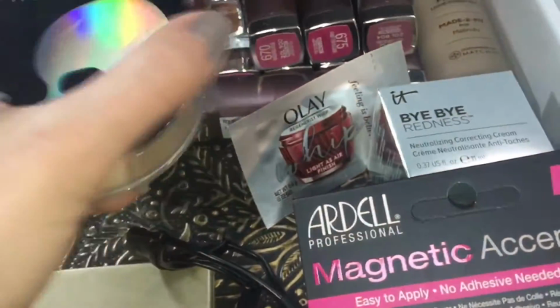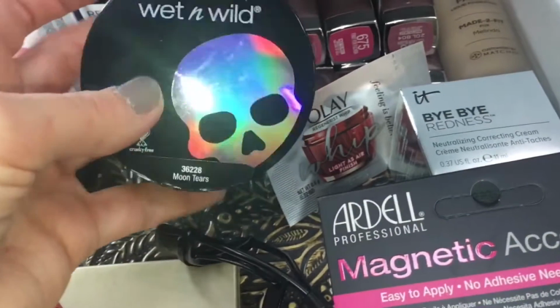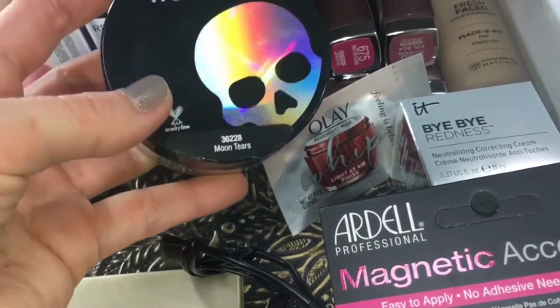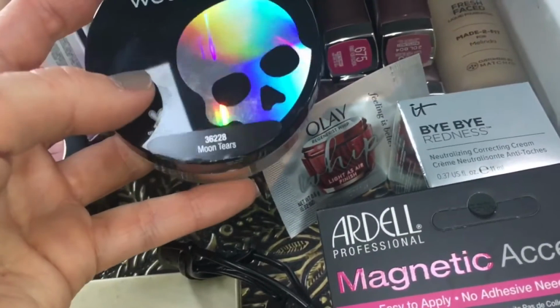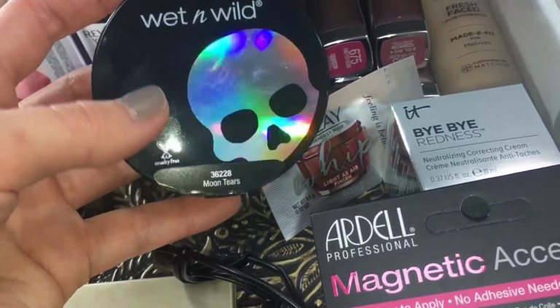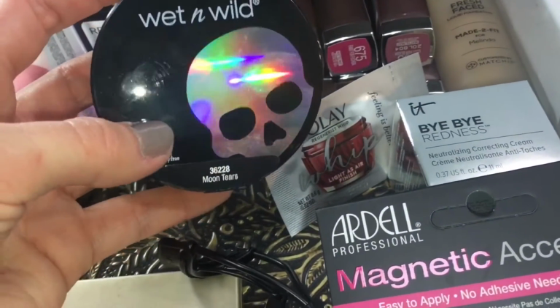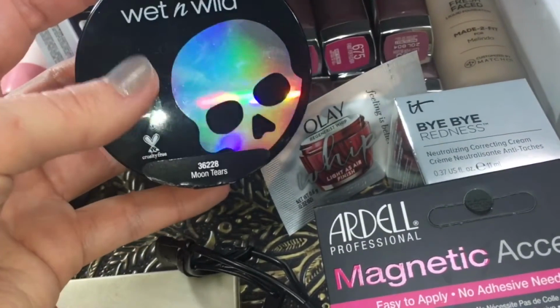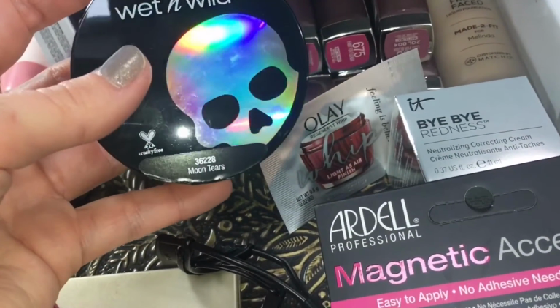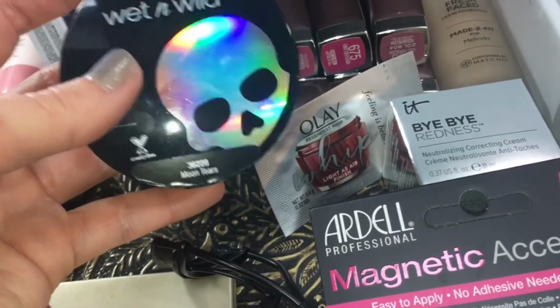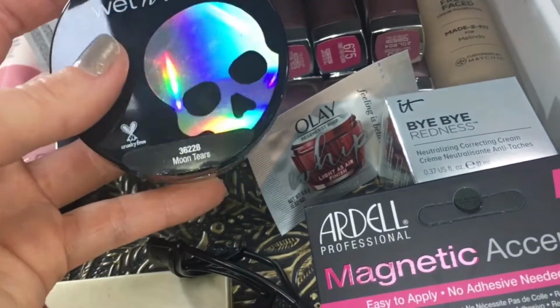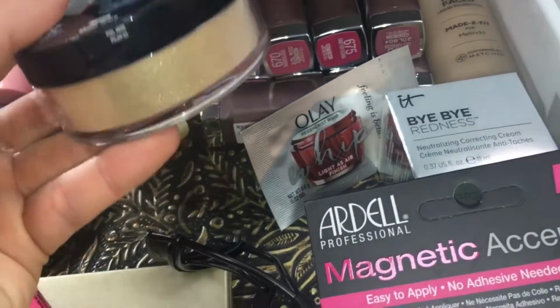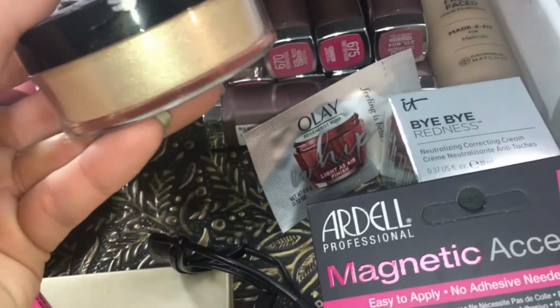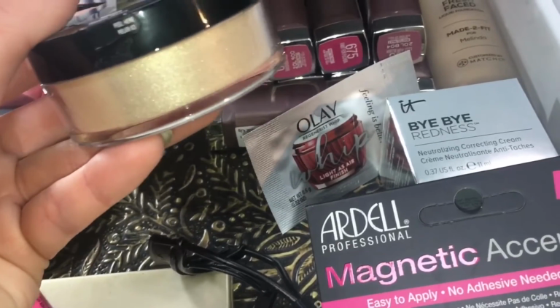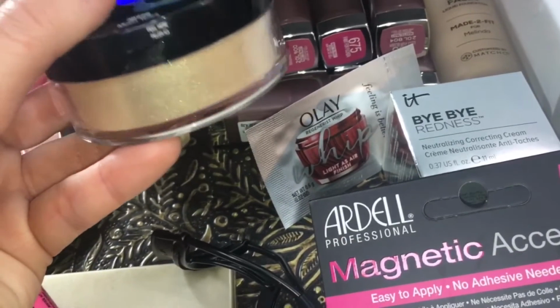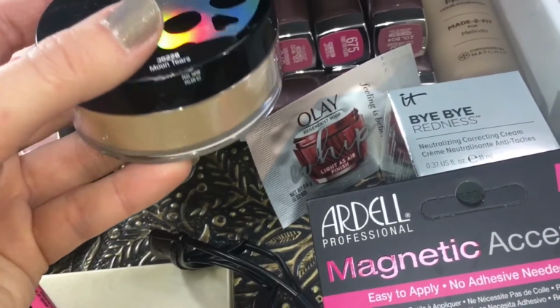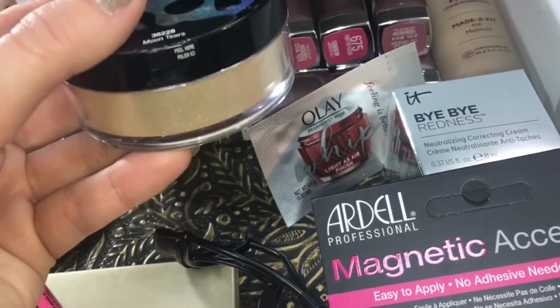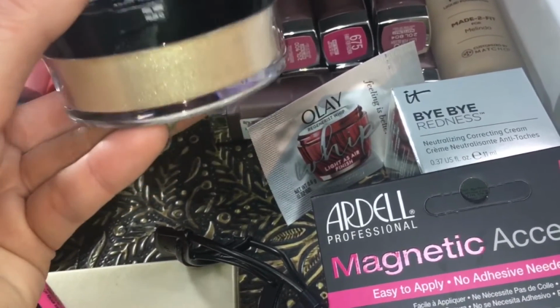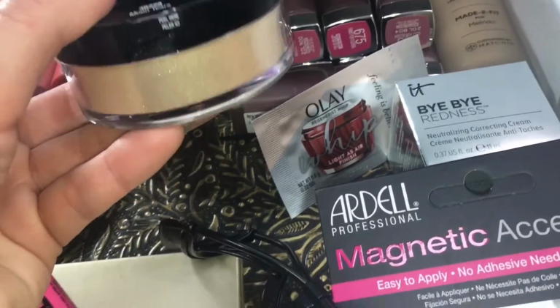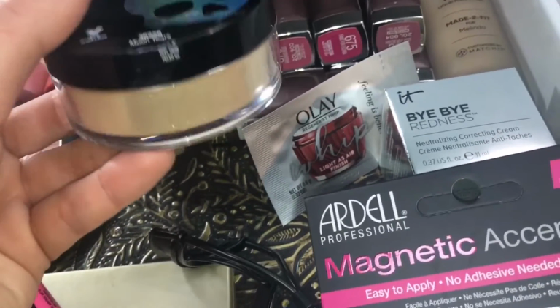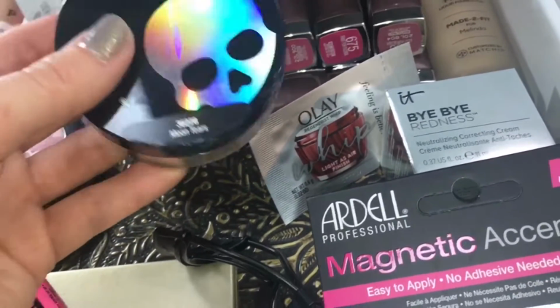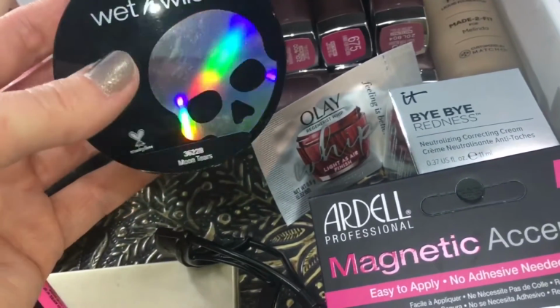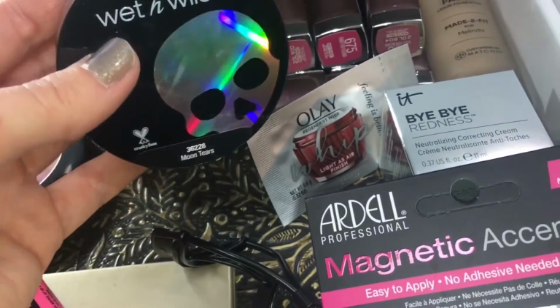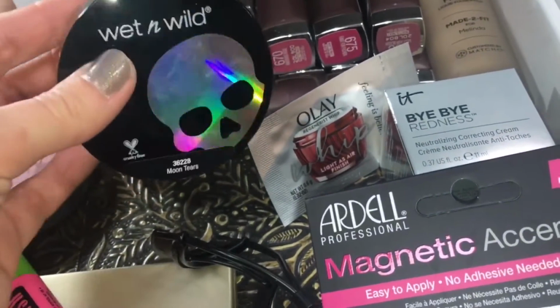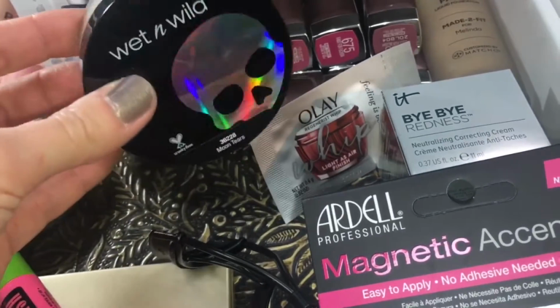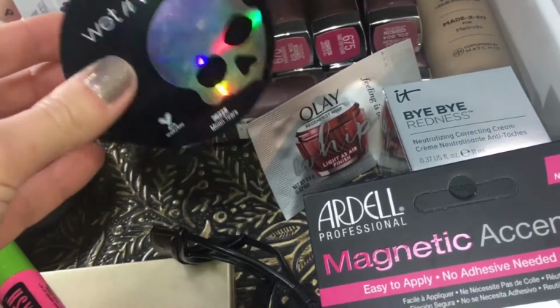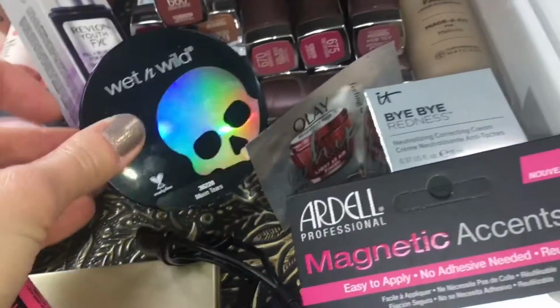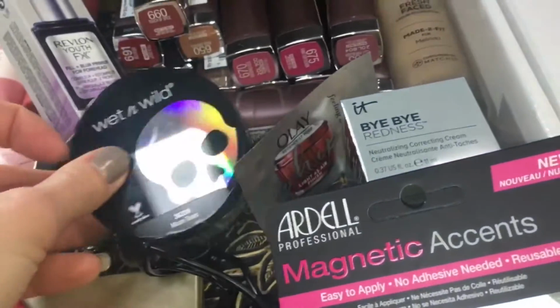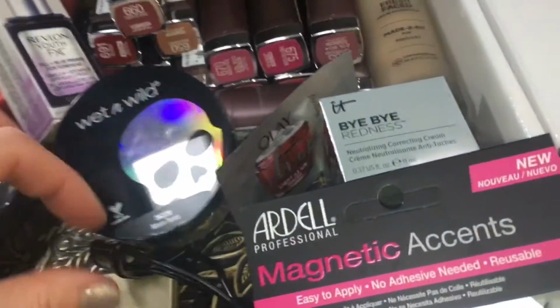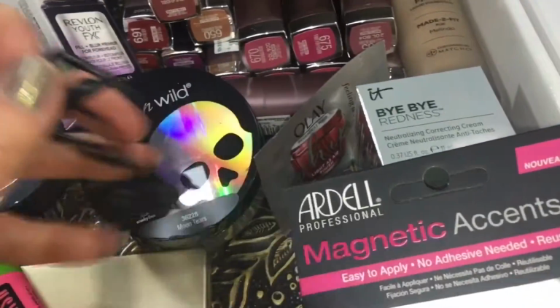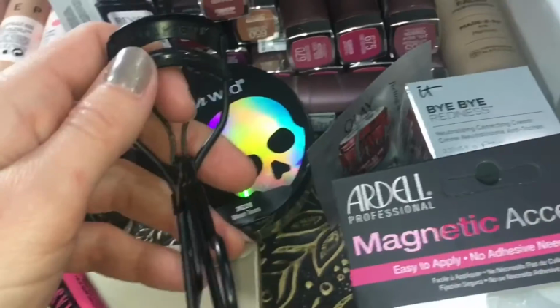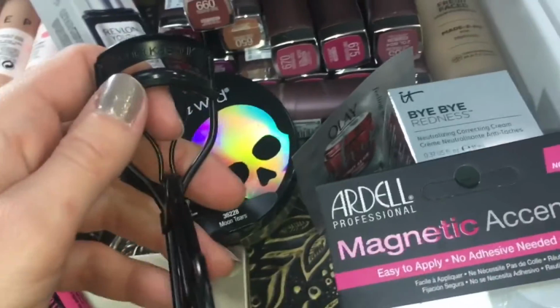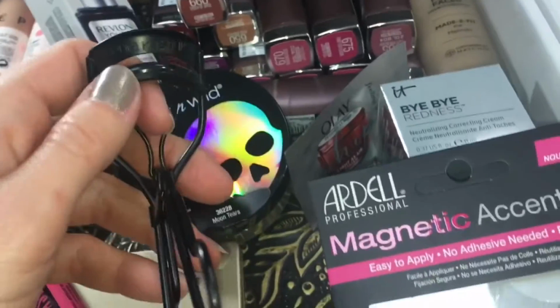Next, the Wet n Wild Moon Tears Loose Highlighter from the Gothographic Collection. This is beautiful. It looks very peachy gold, but it actually has more of a cool tone shift to it on the skin. I tried this in one of my five first impression videos, so stay tuned for that.